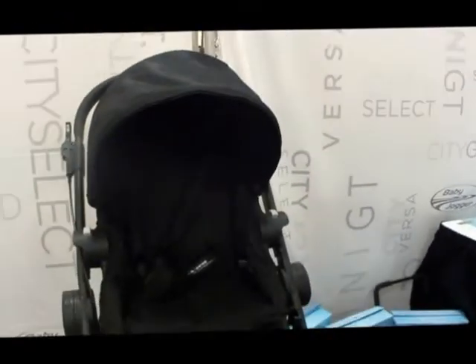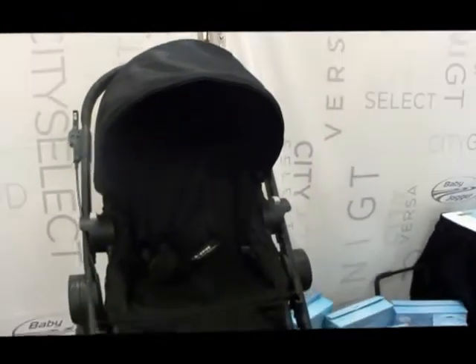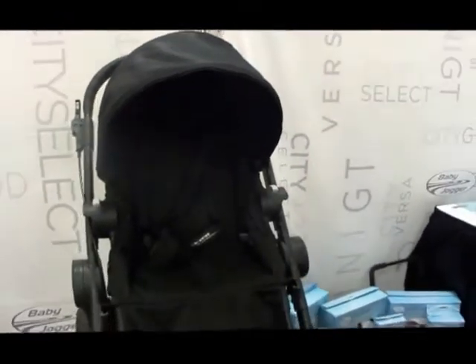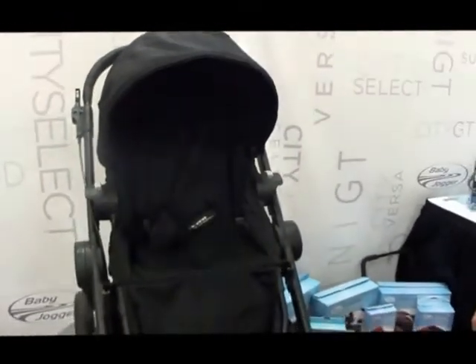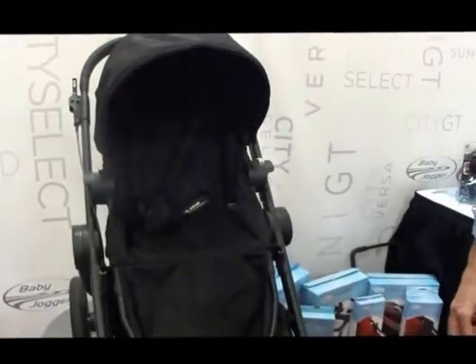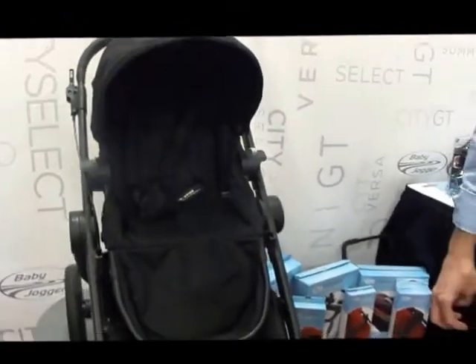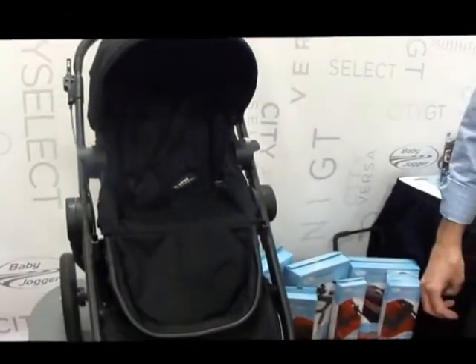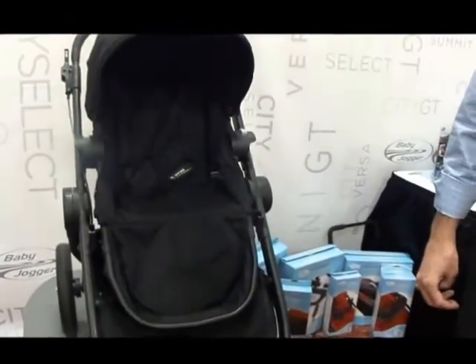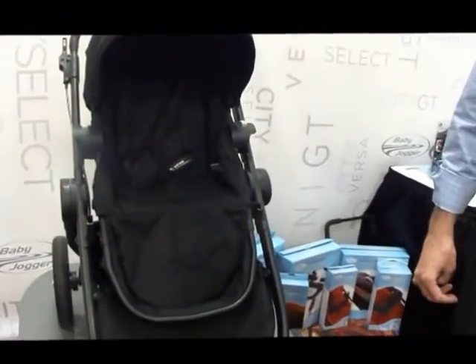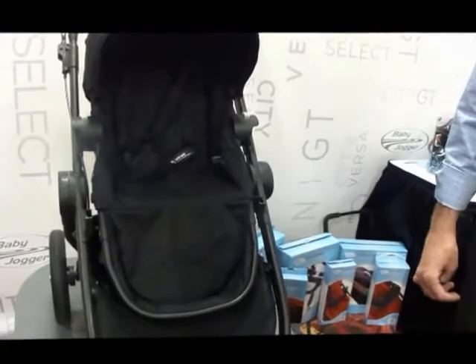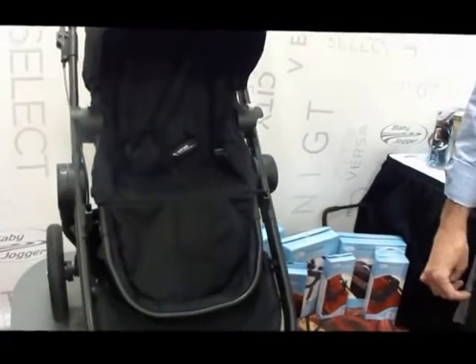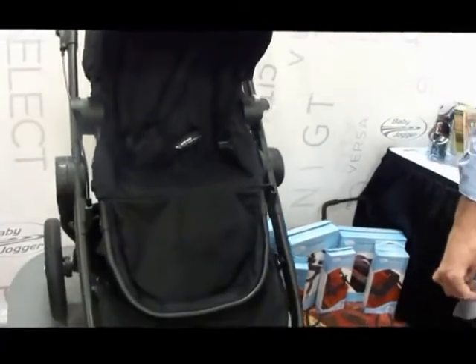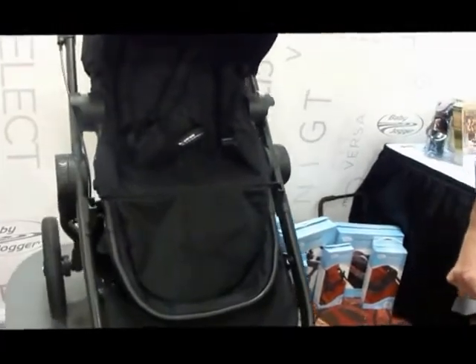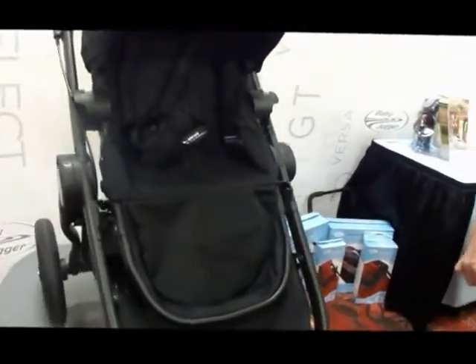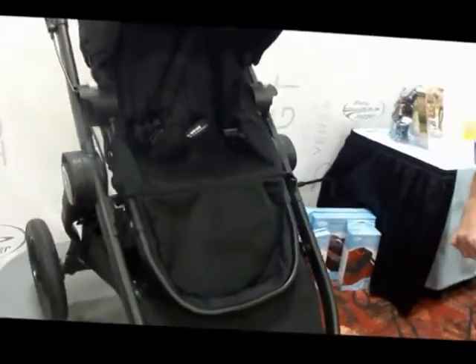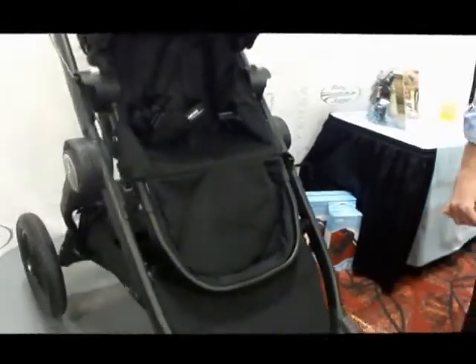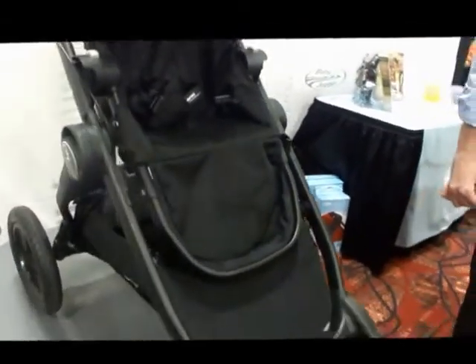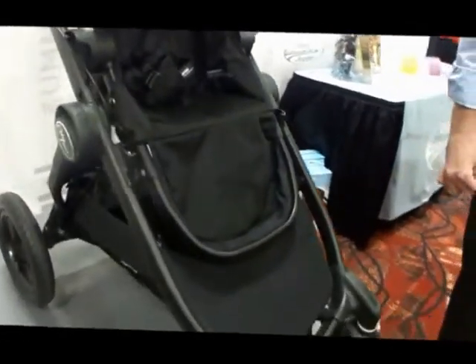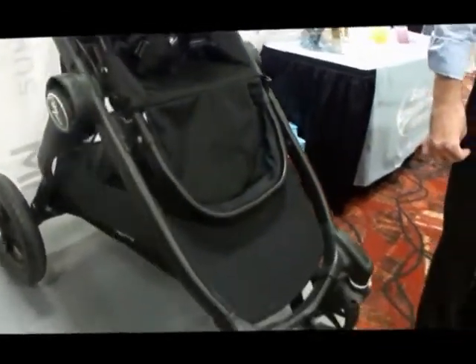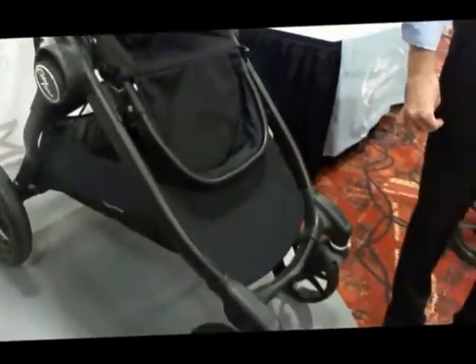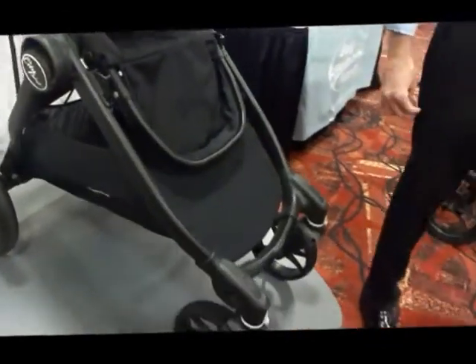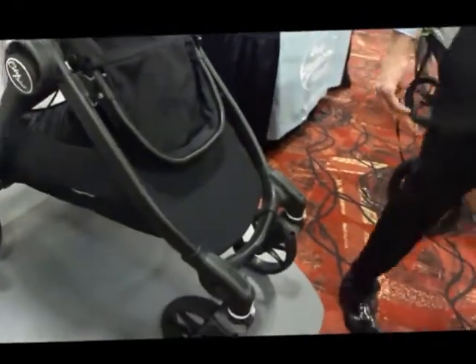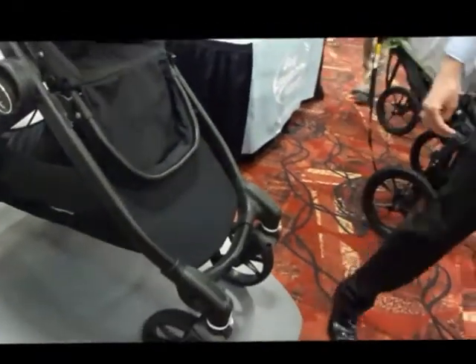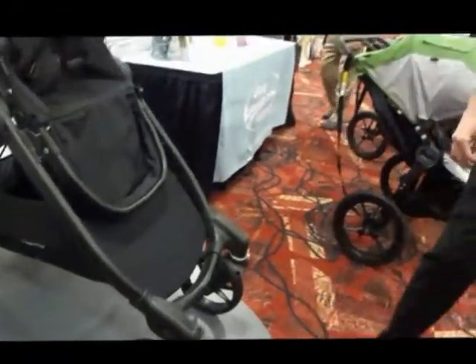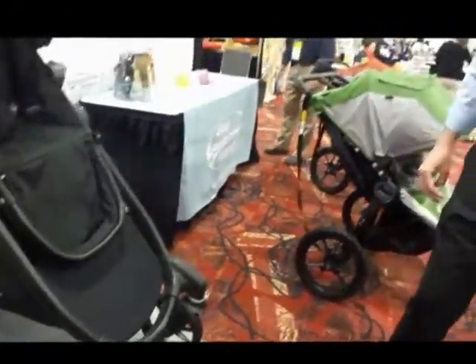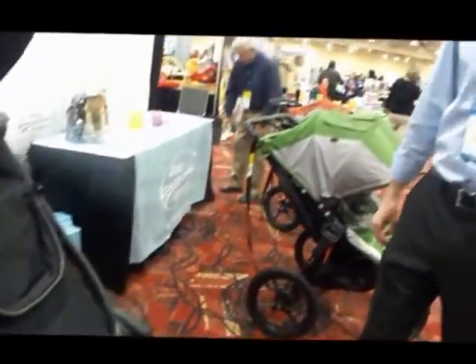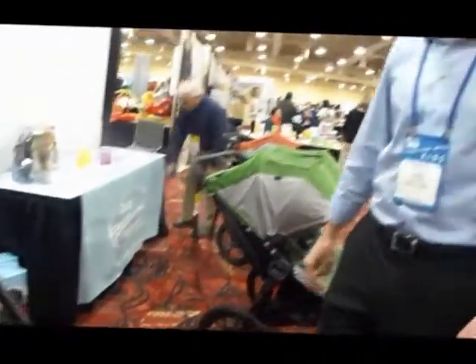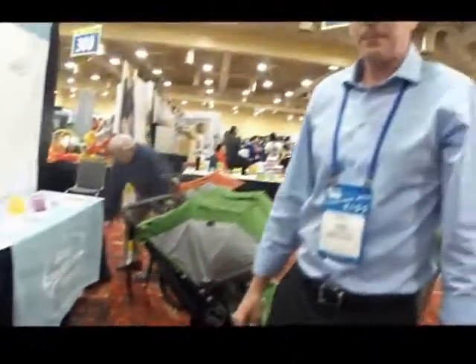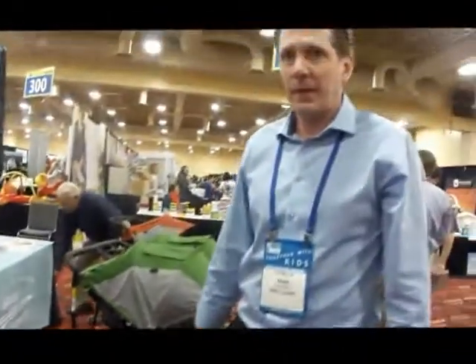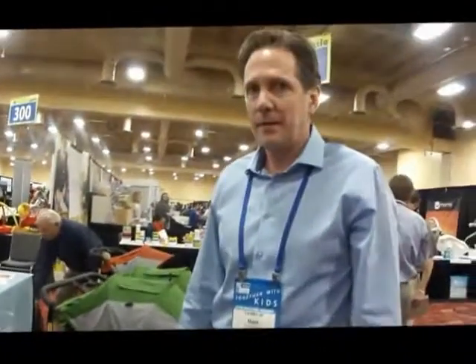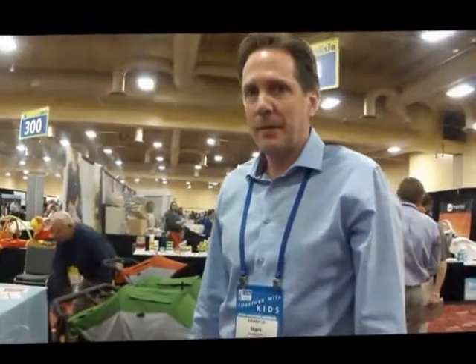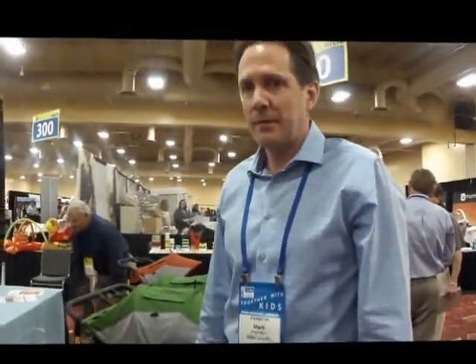This has really got a Darth Vader look going on. It's a really rich looking stroller. It is.